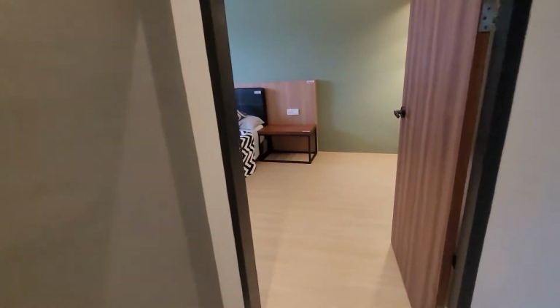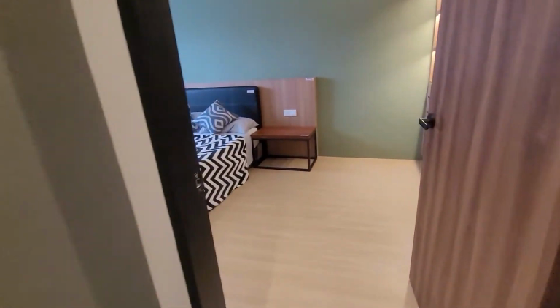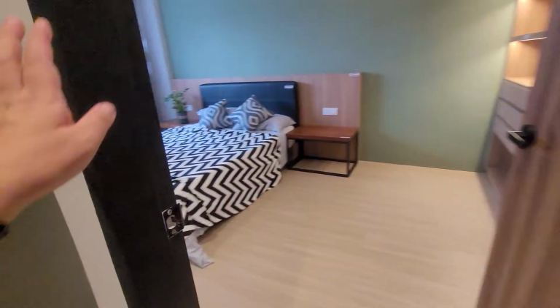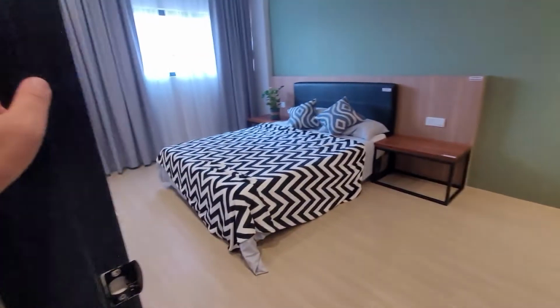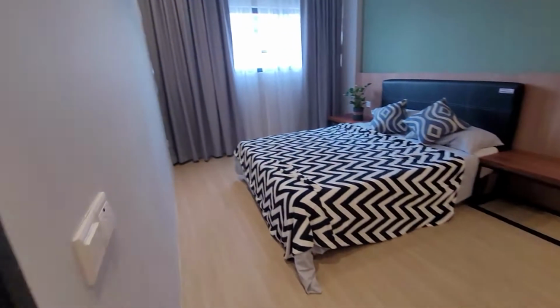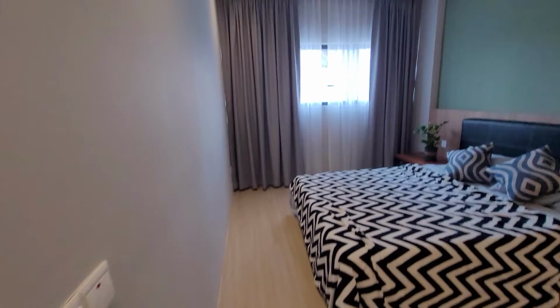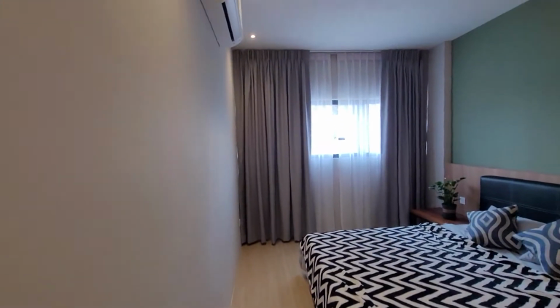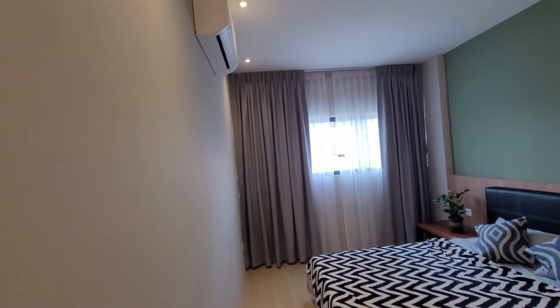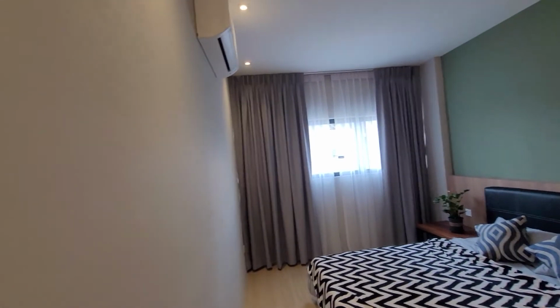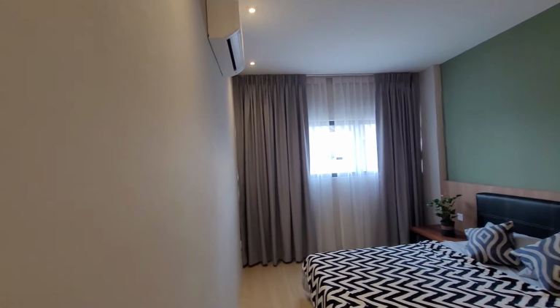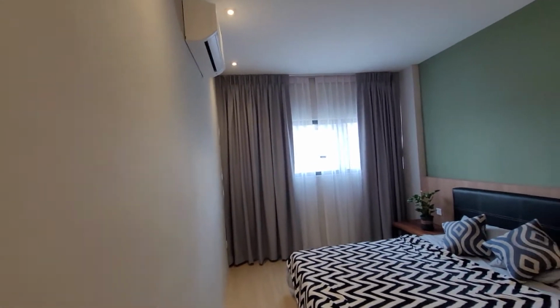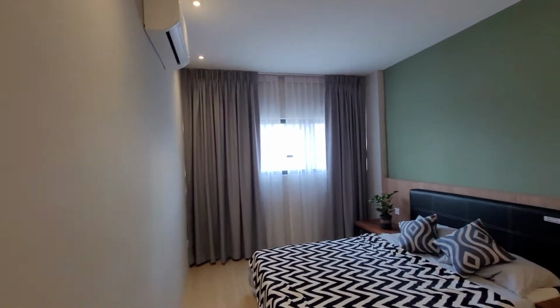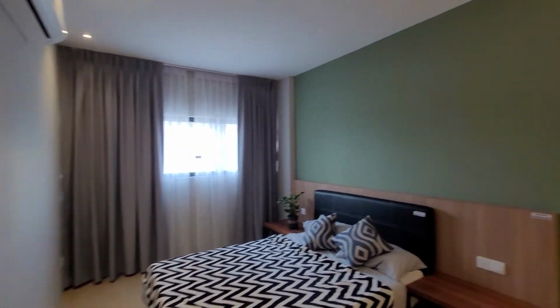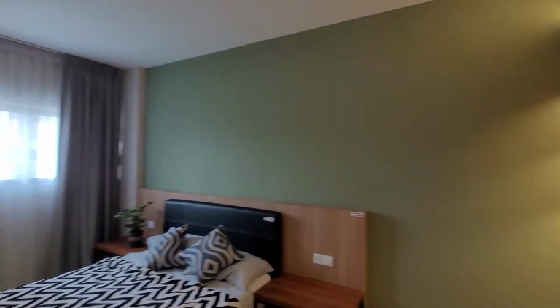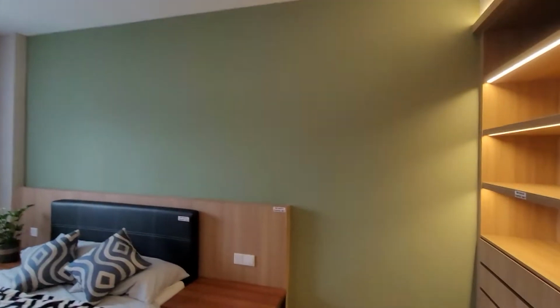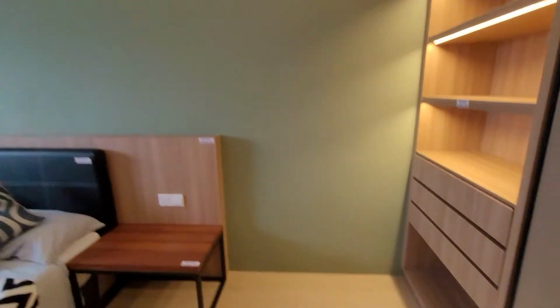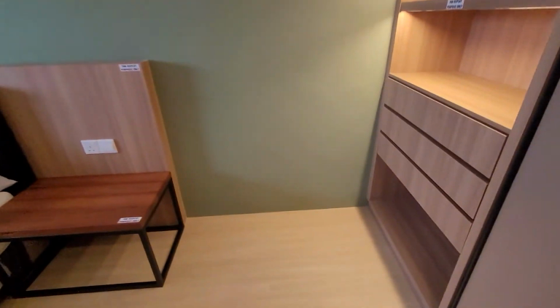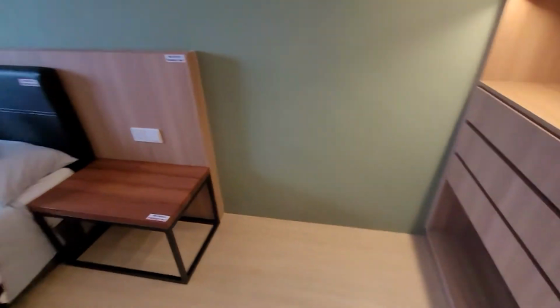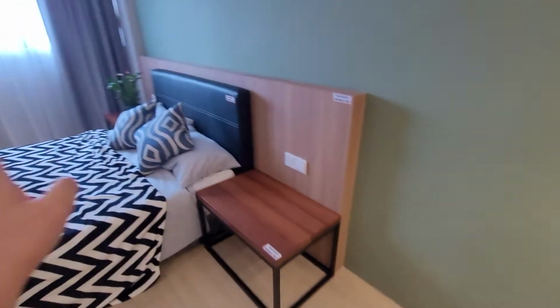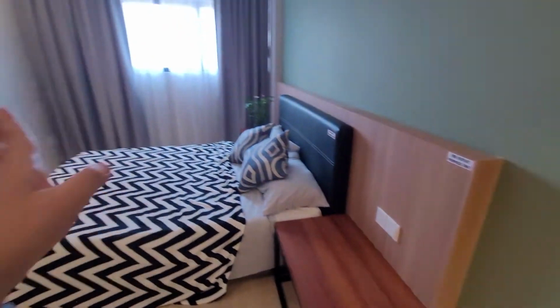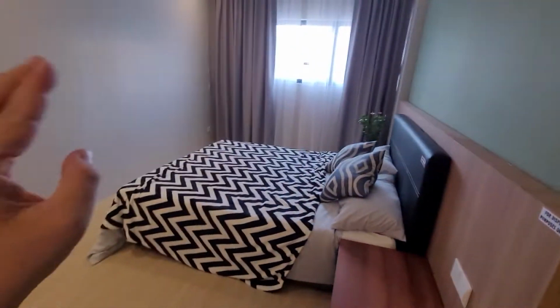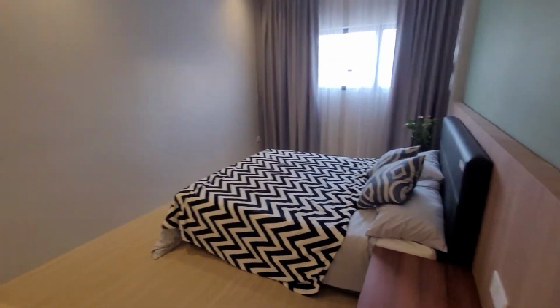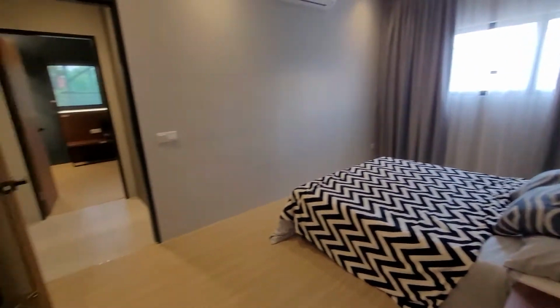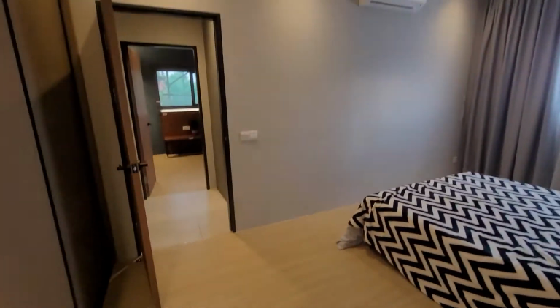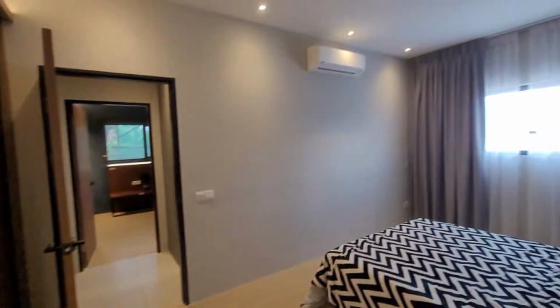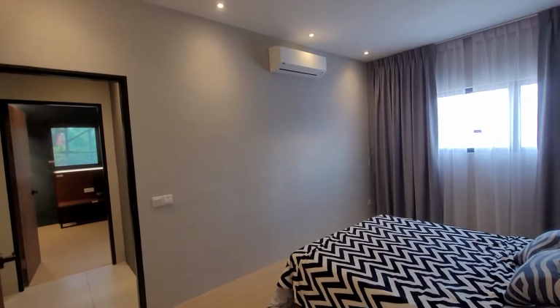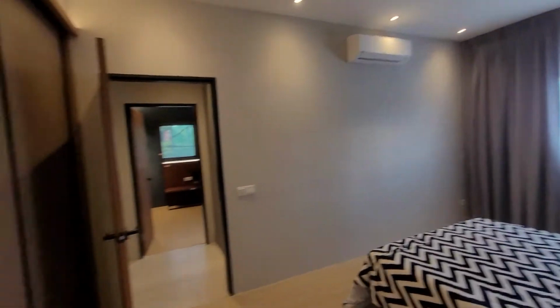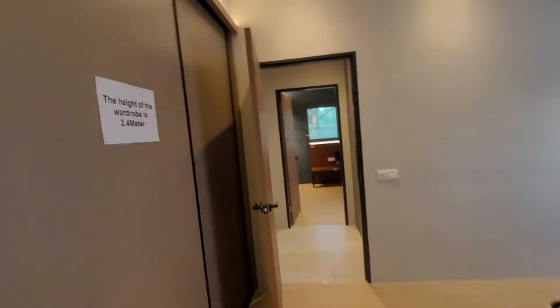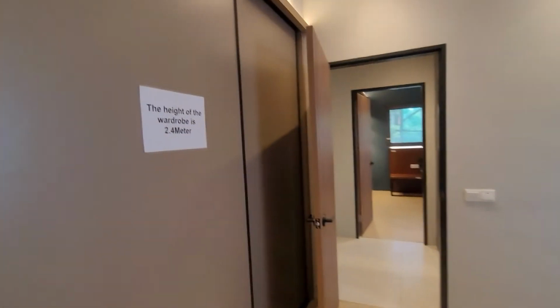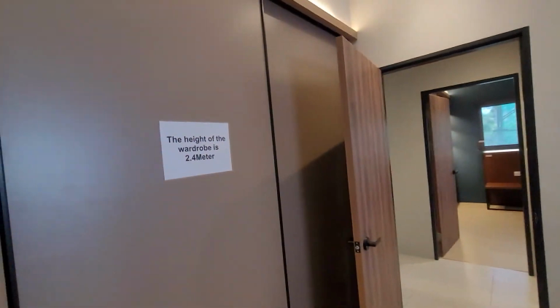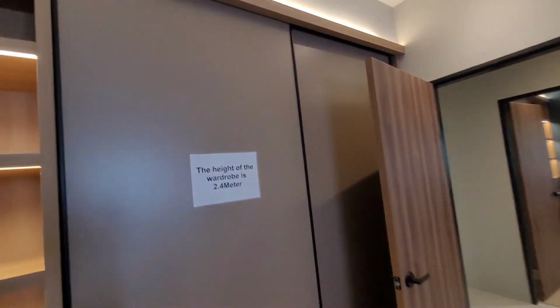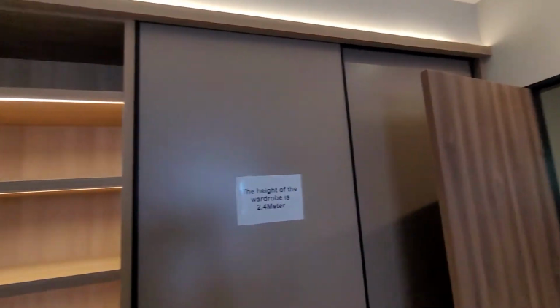This is the second room. The first master bedroom has its own master bathroom. The second room will not have a bathroom, of course. So you use the common bathroom, which is outside.